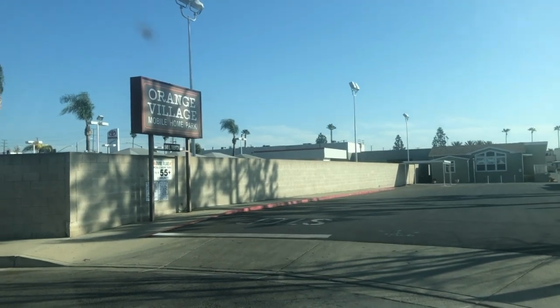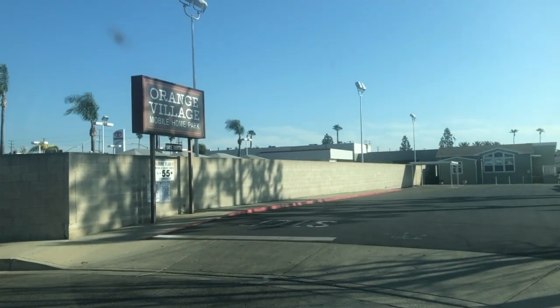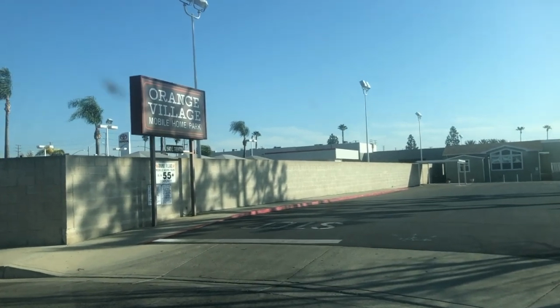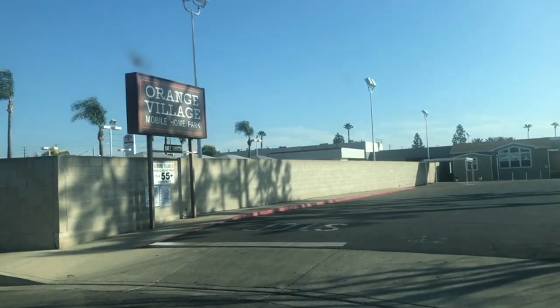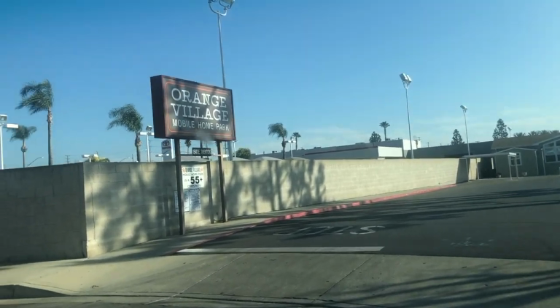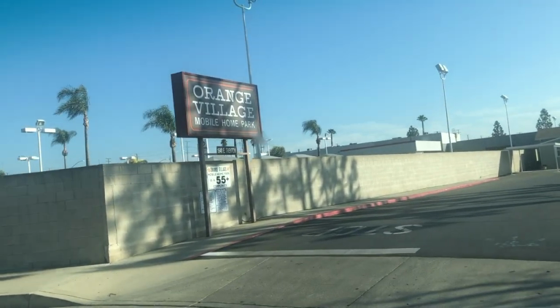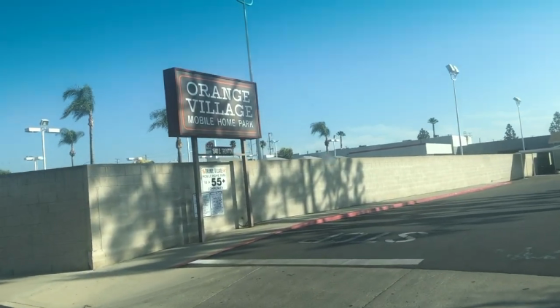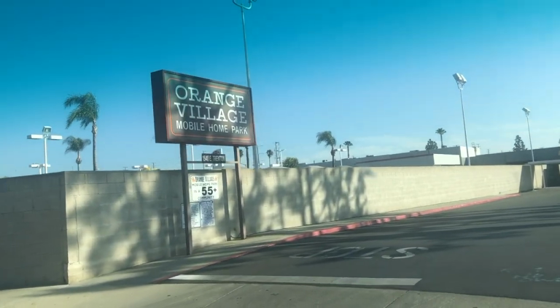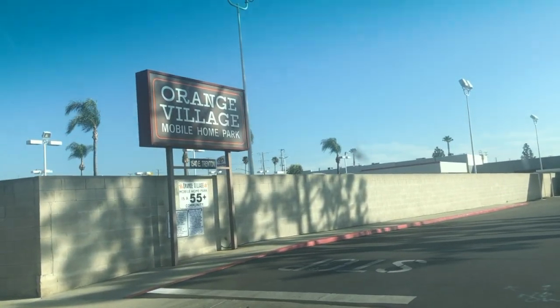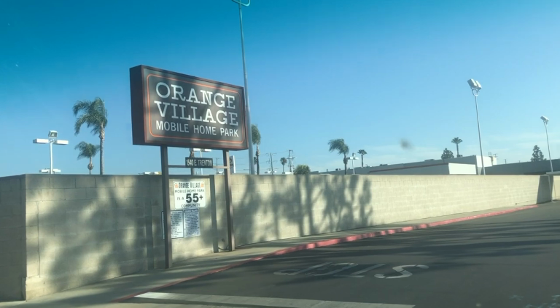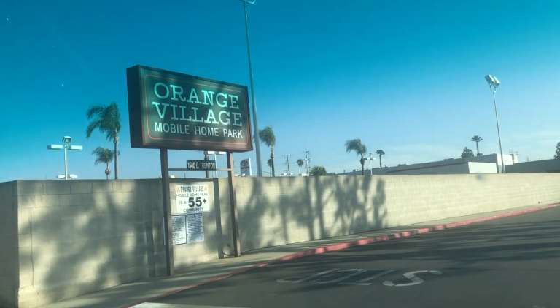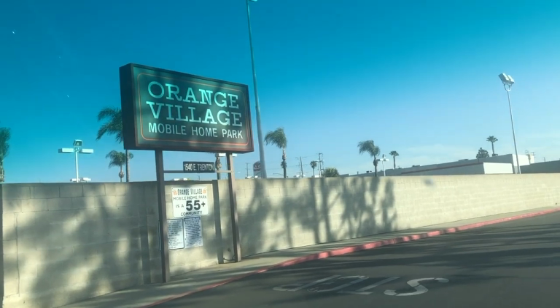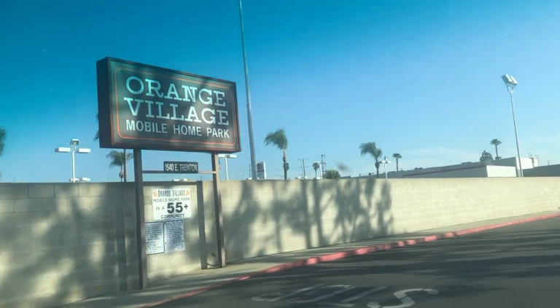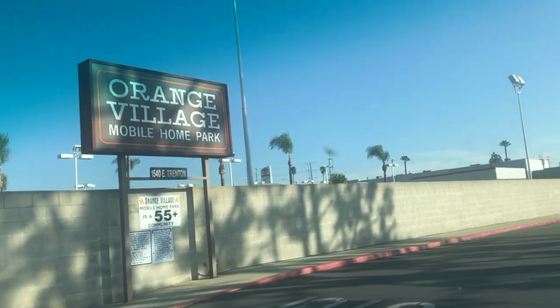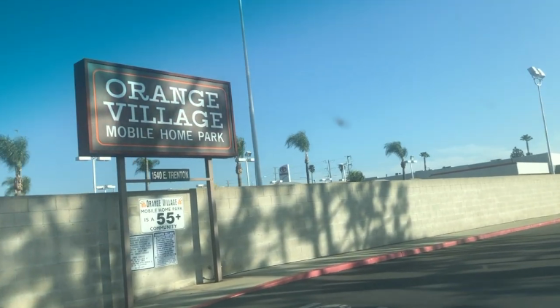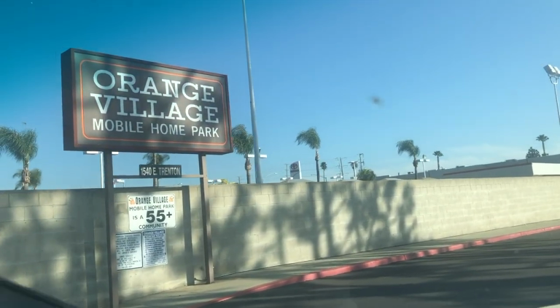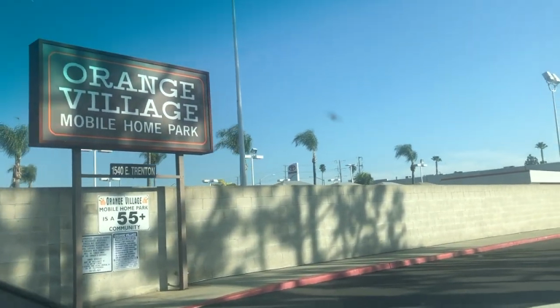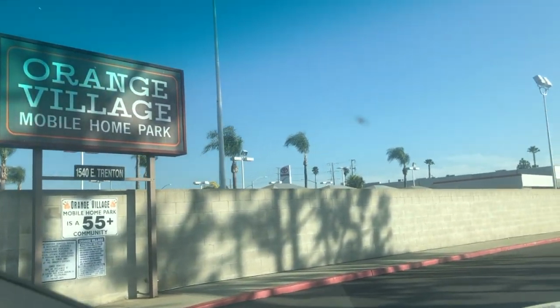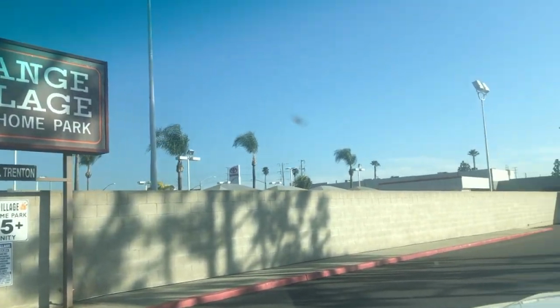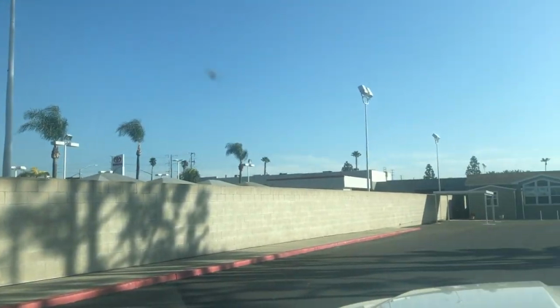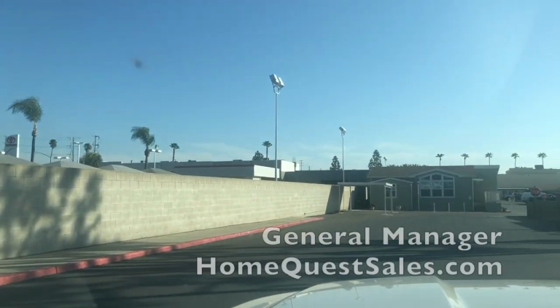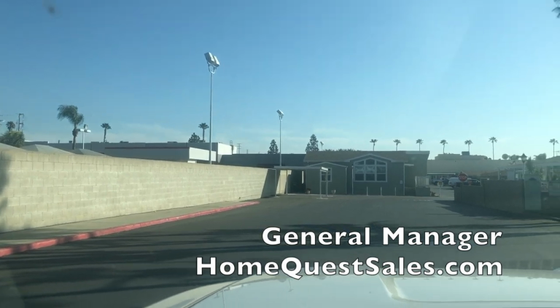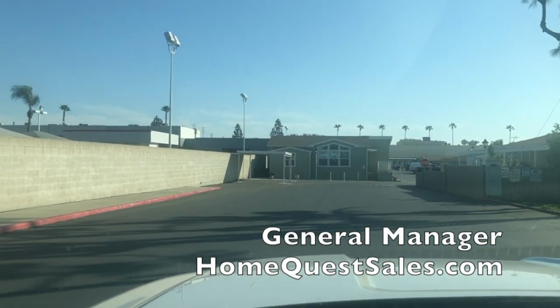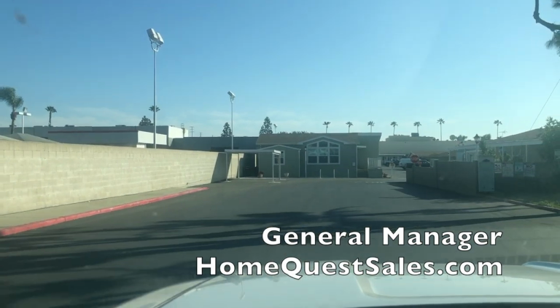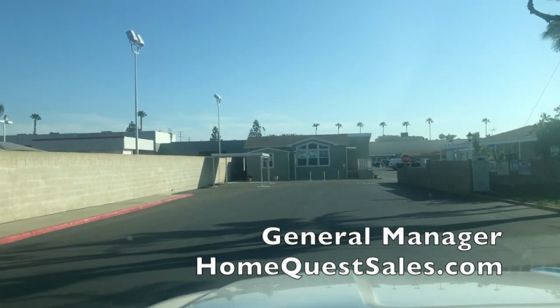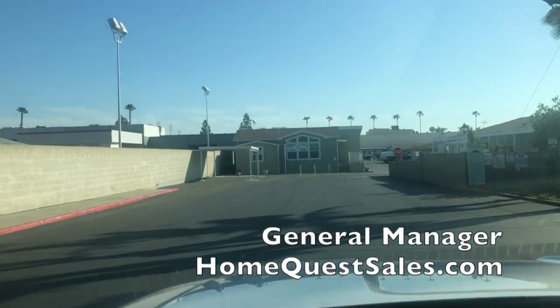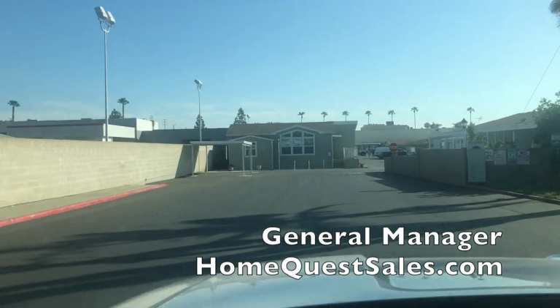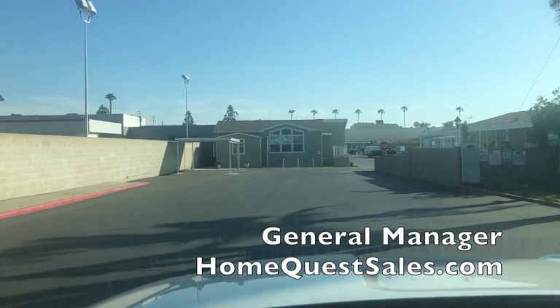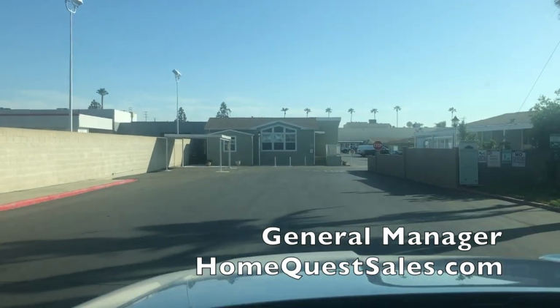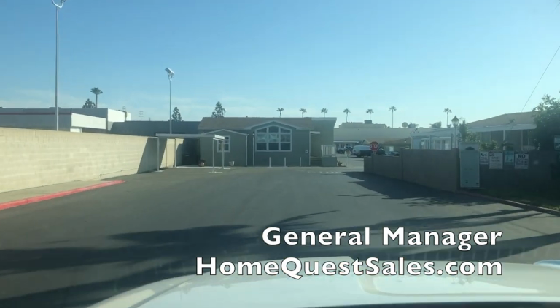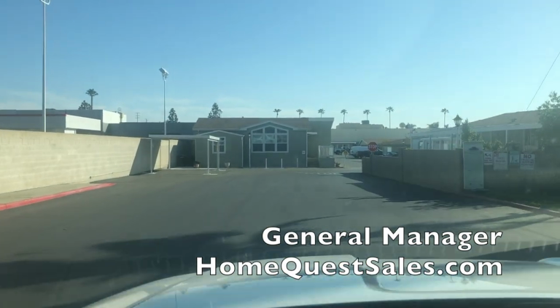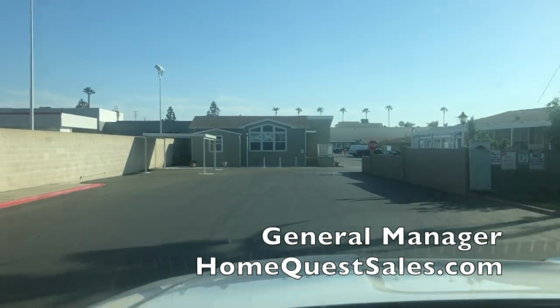Hey everyone, how's it going? Welcome back to the Manufactured Housing Expert channel. My name is Shane Jaffe. I'm going to be showing you and driving through this 55 plus community that is in the city of Orange, California.